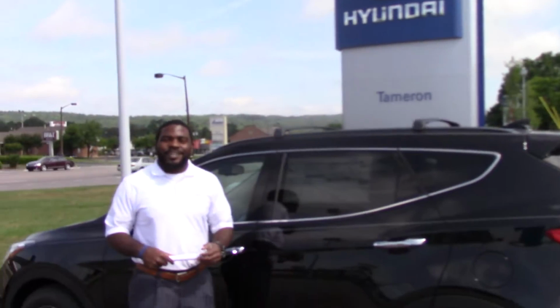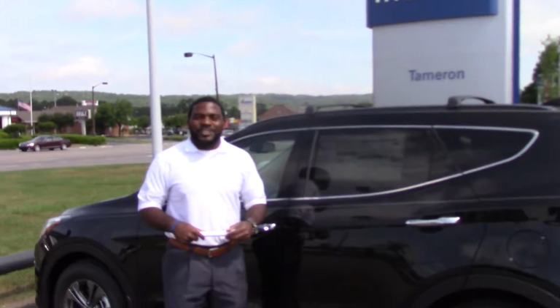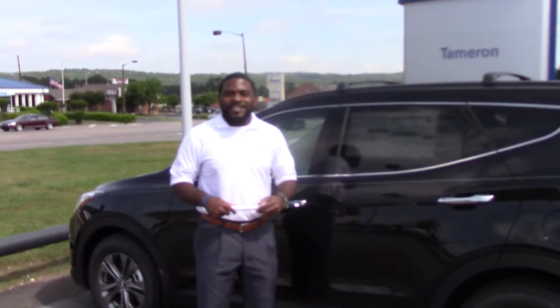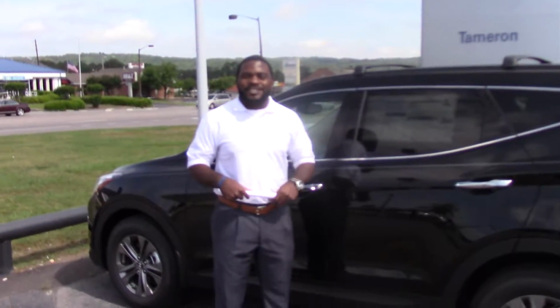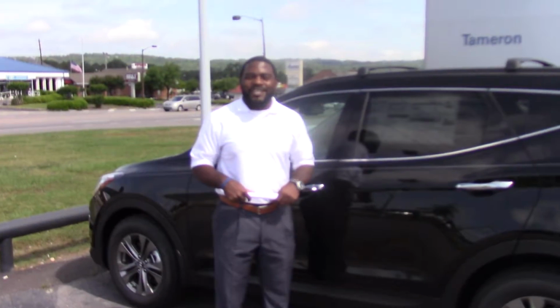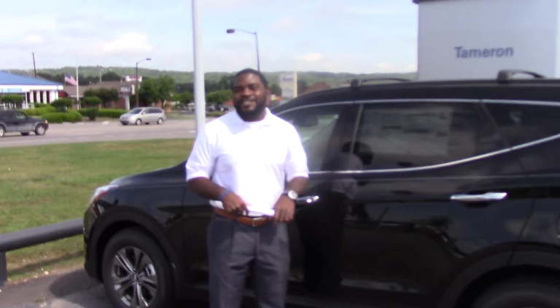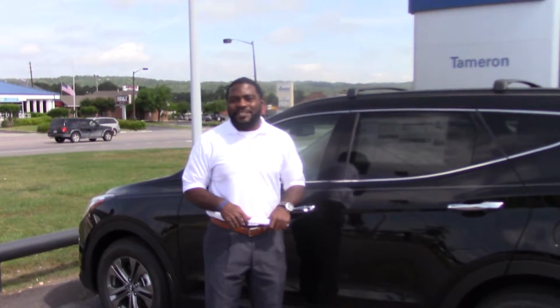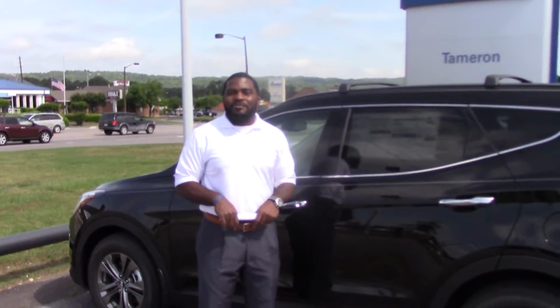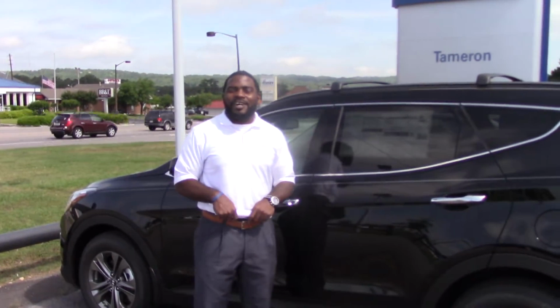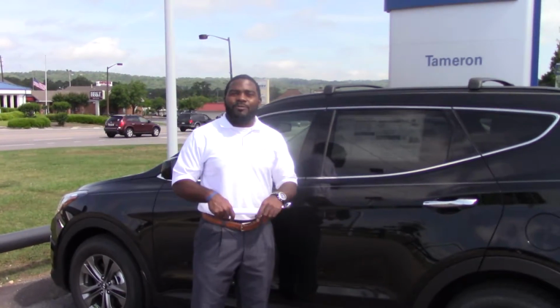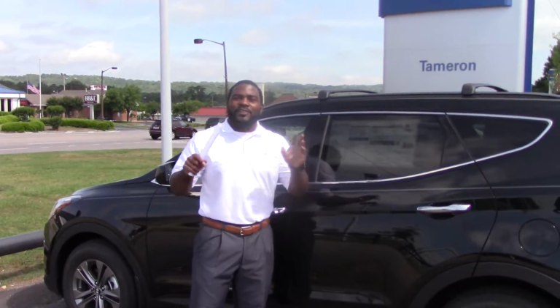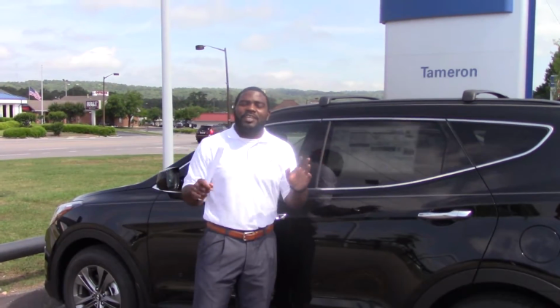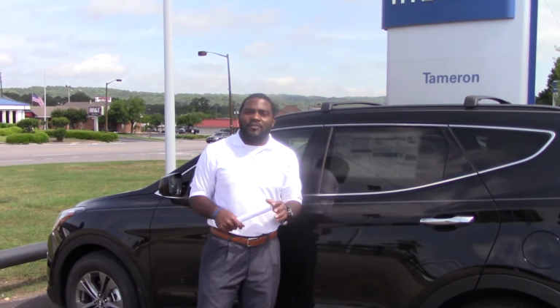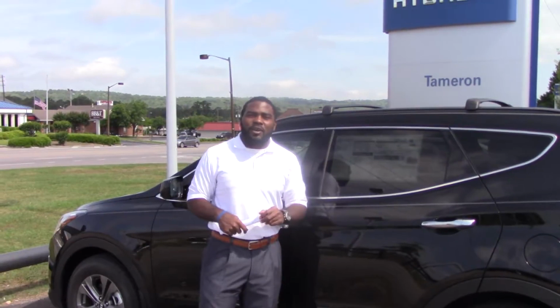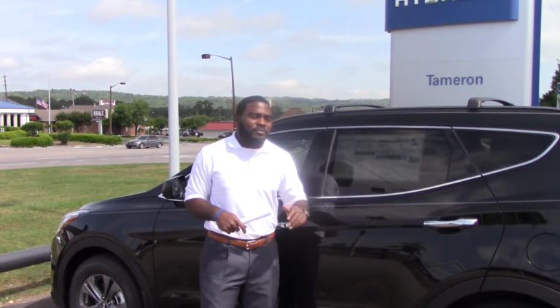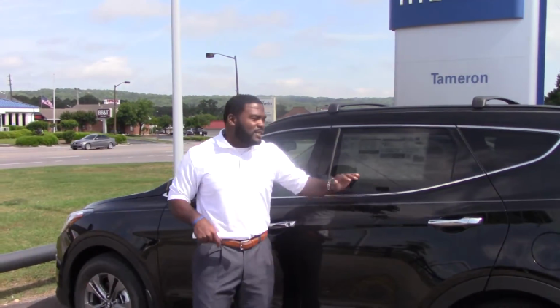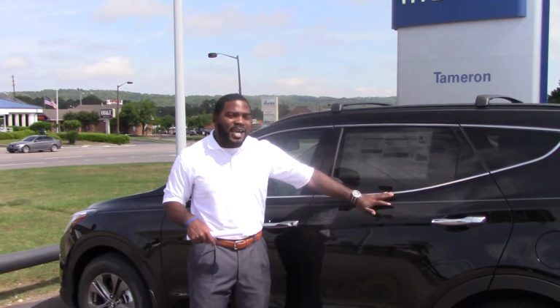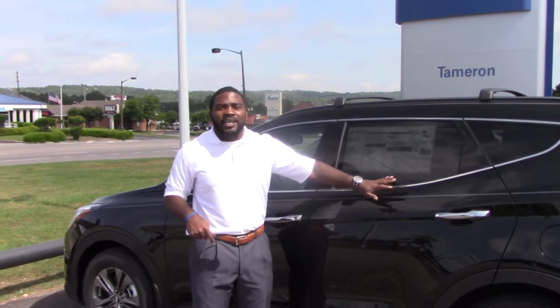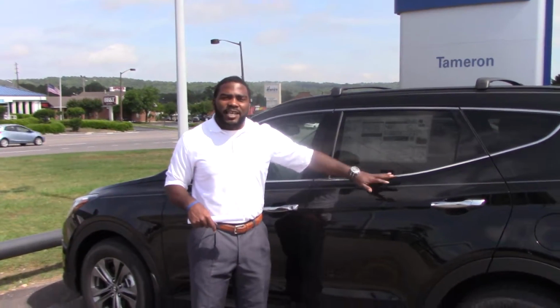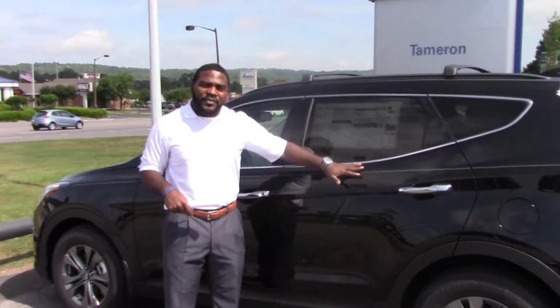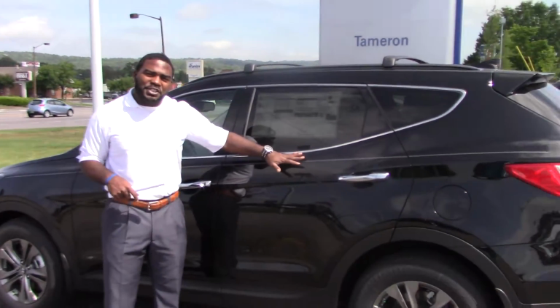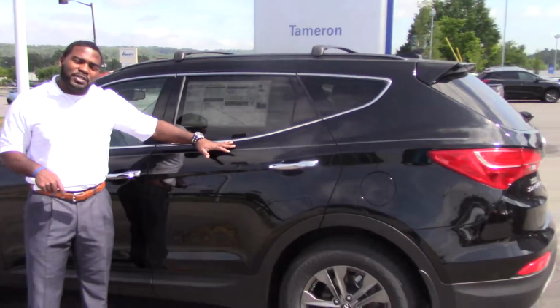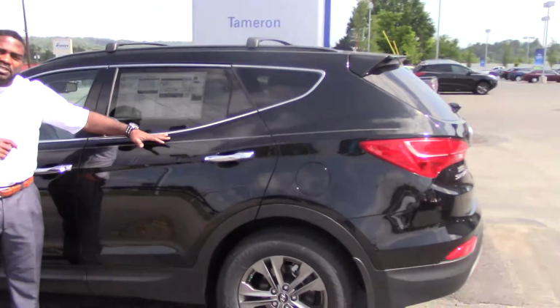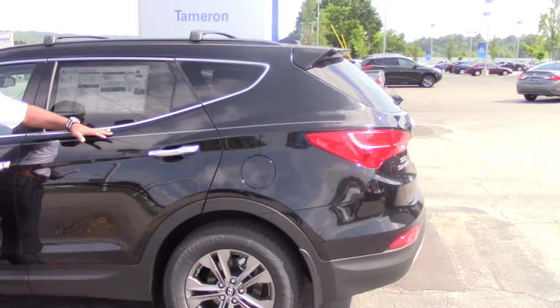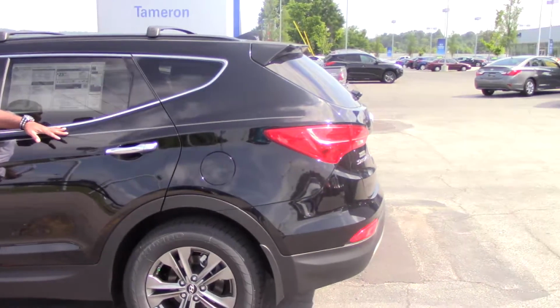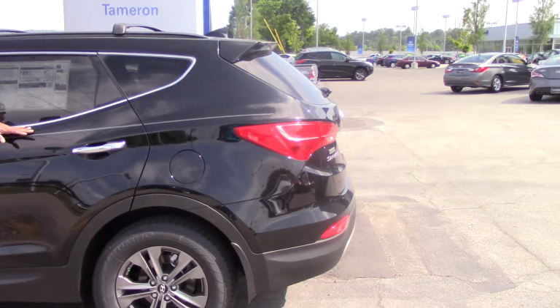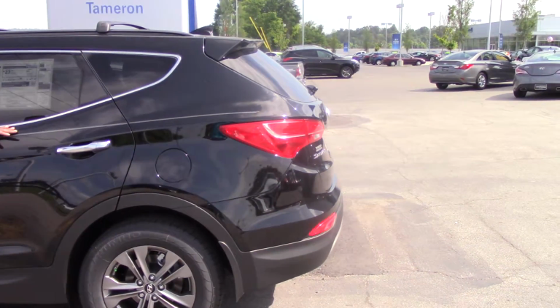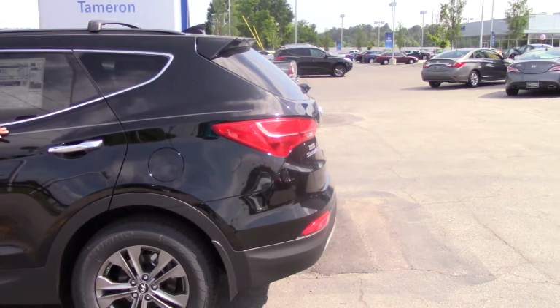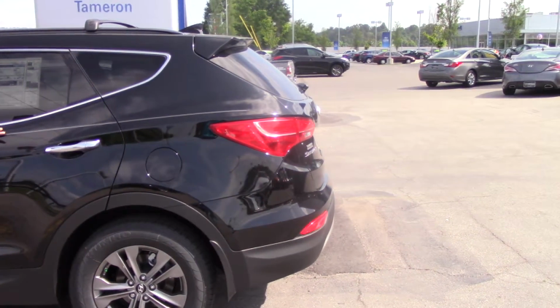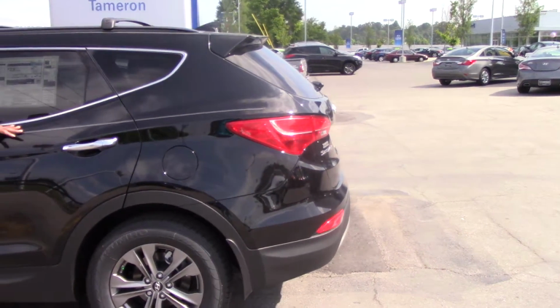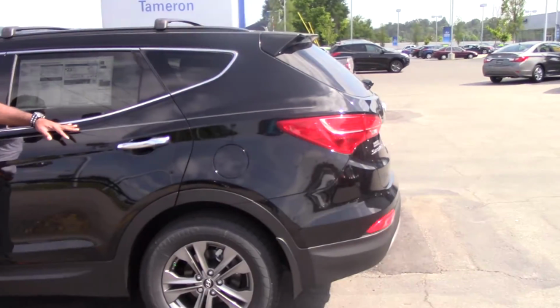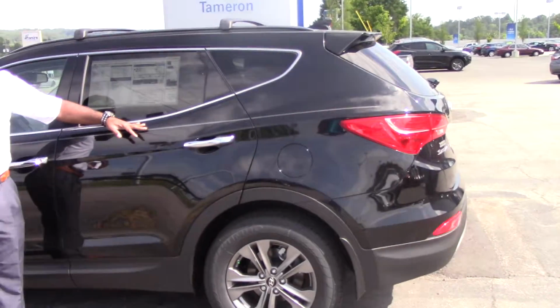Hello Gene, this is Jay Johnson here at Tamron Hyundai. I want to first thank you for your part of it. This is Zach's Santa Fe Sport — this is the one you wanted to take a look at, so I brought it up for you.